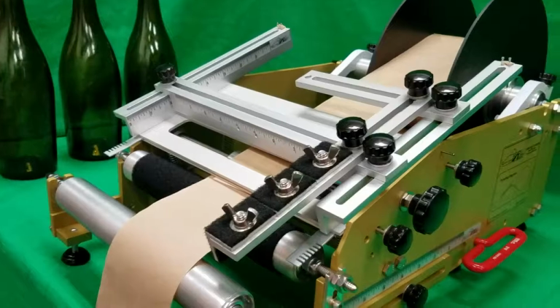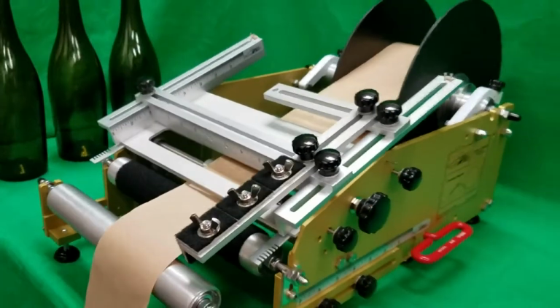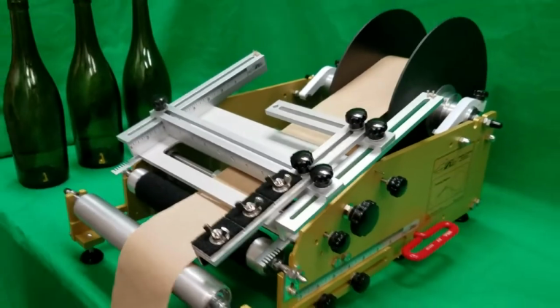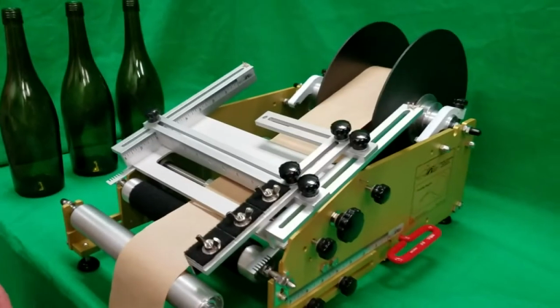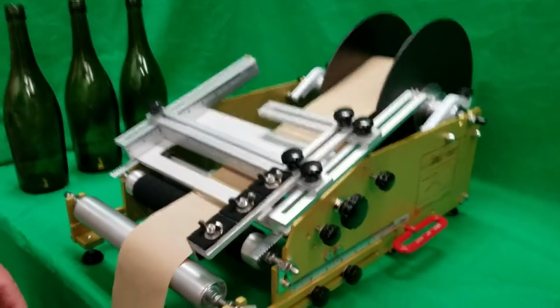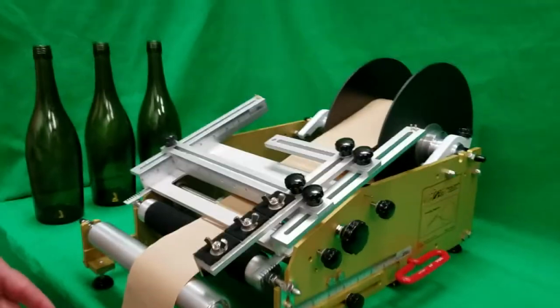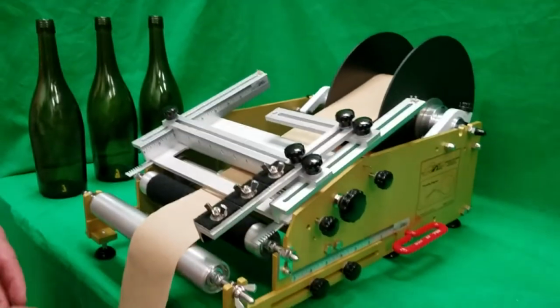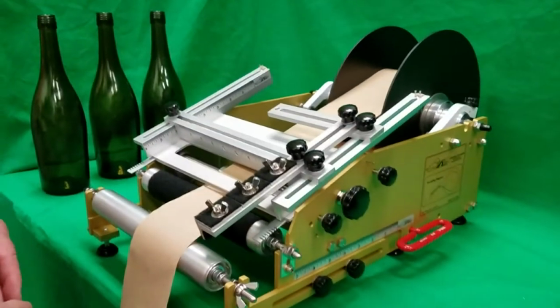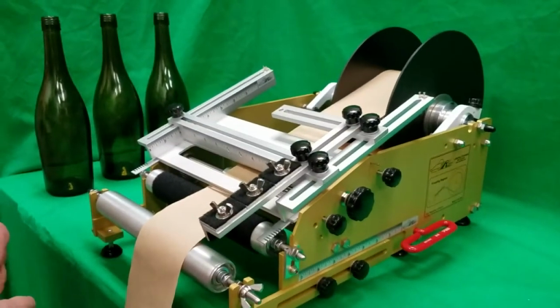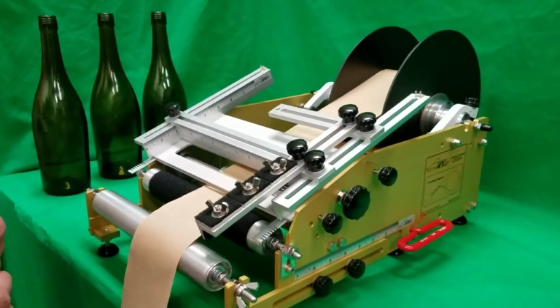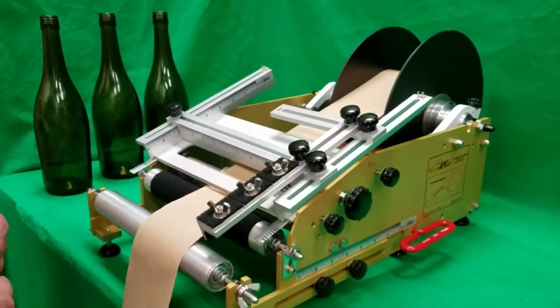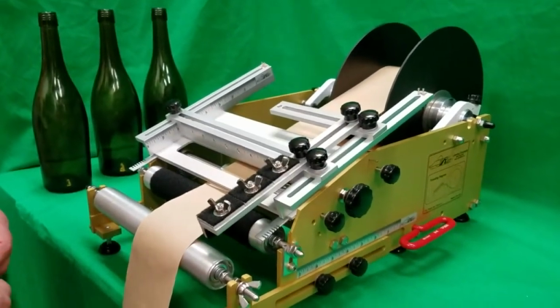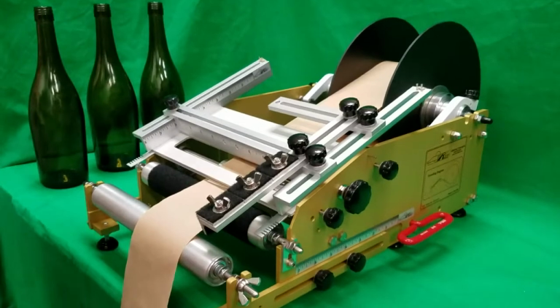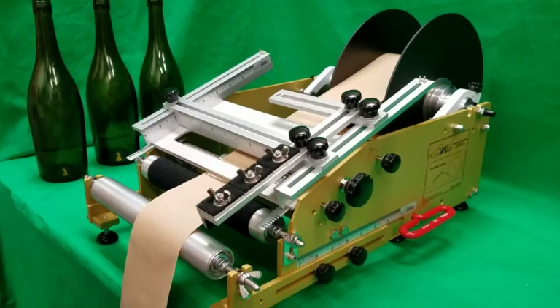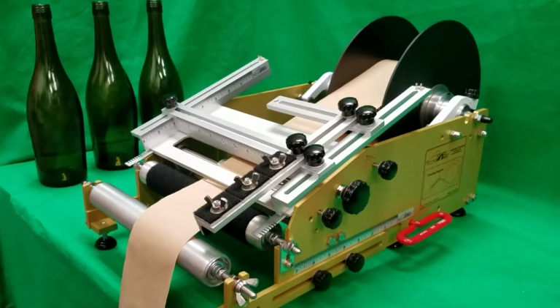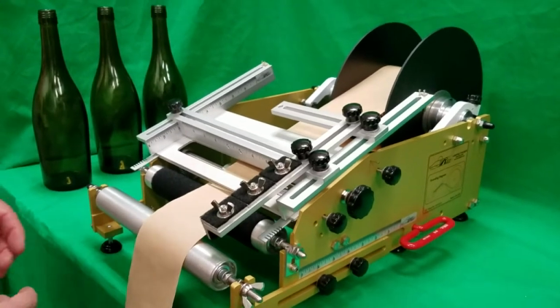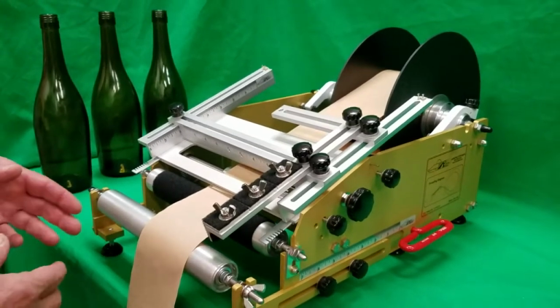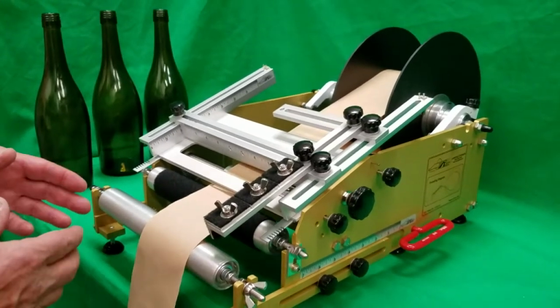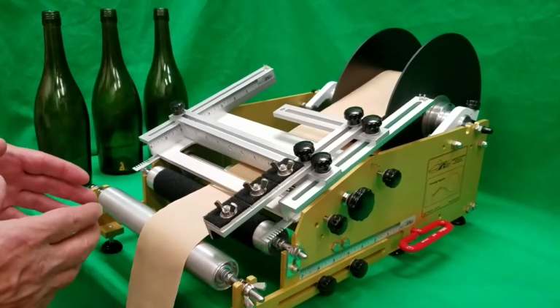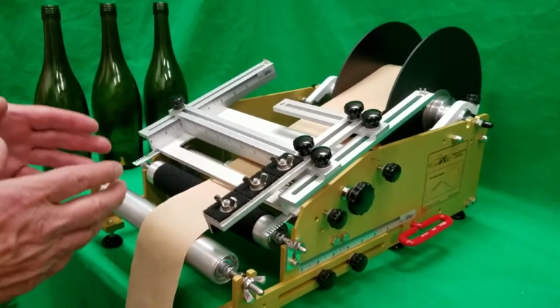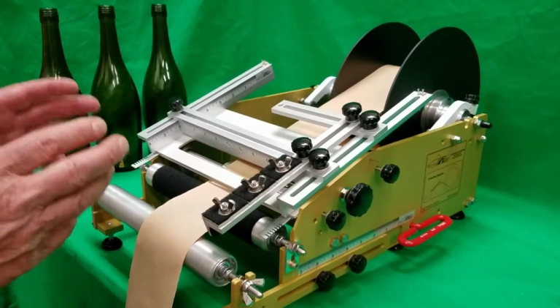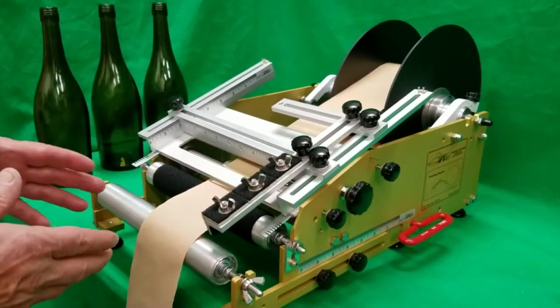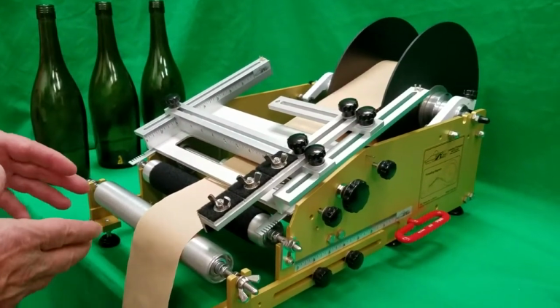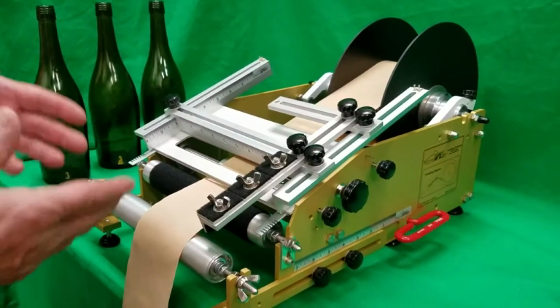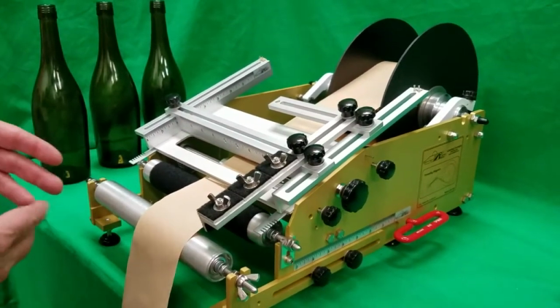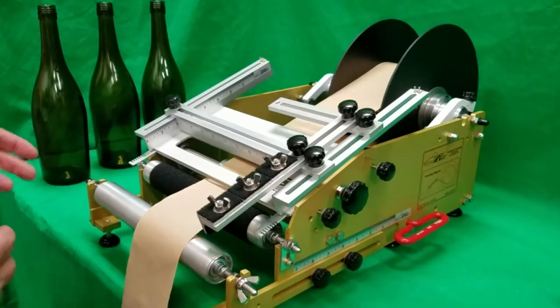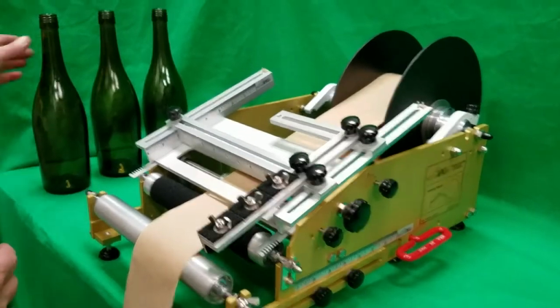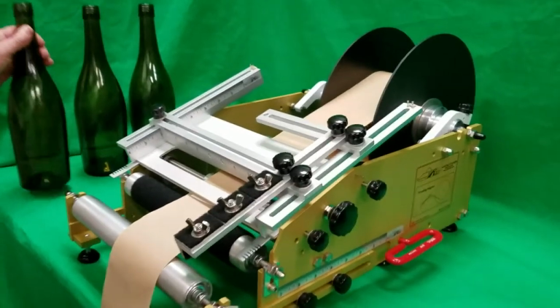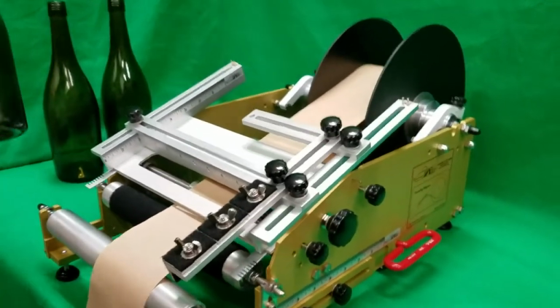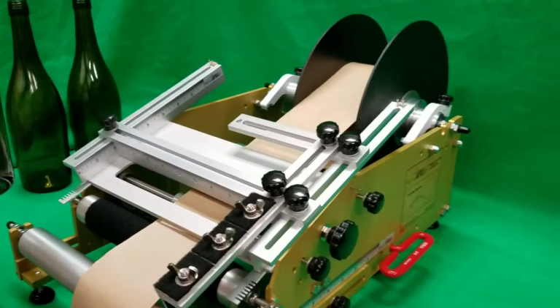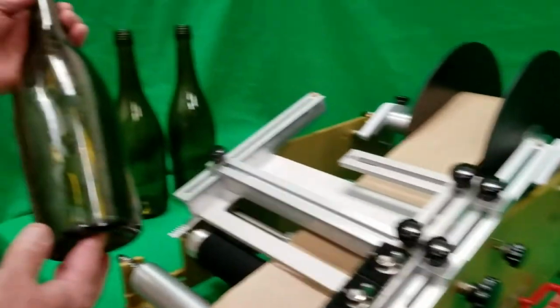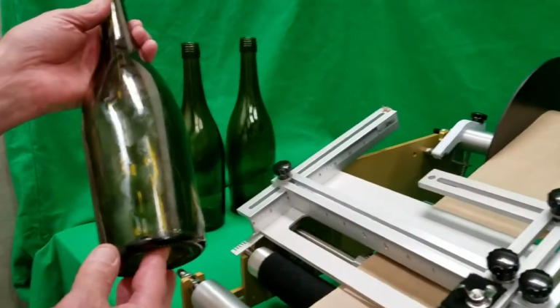This is the RACE model RLTCSP. We're going to be applying a label that wraps quite a ways around, most of the way around, this tapered wine bottle.